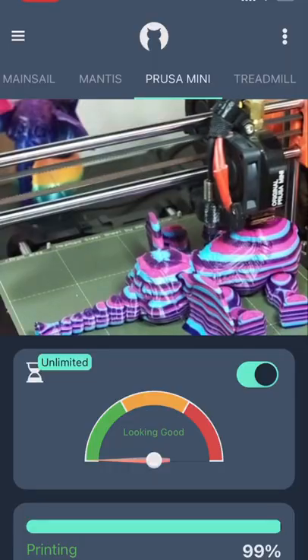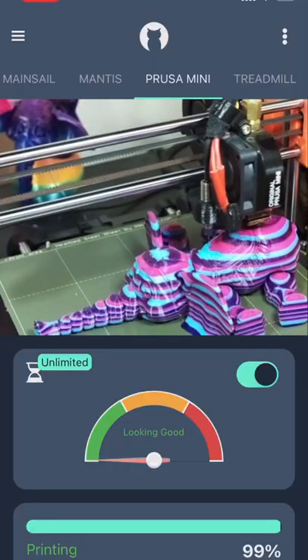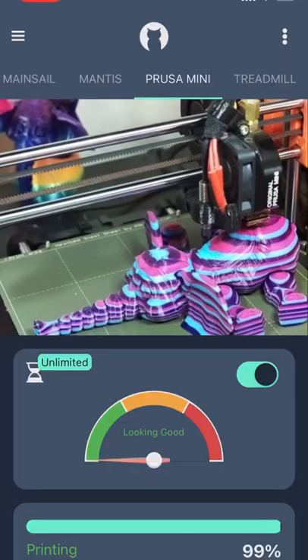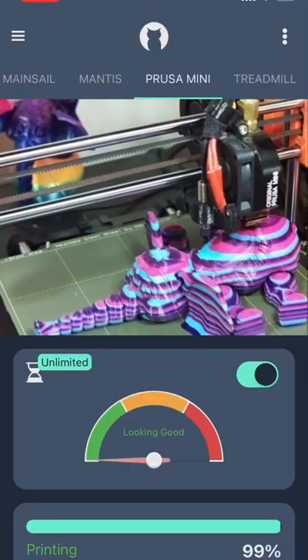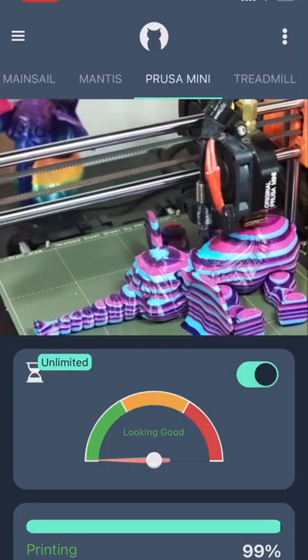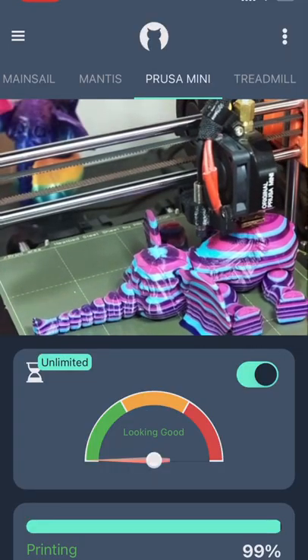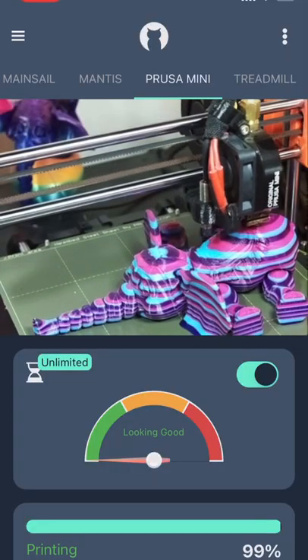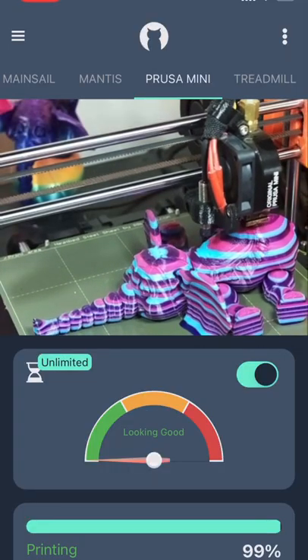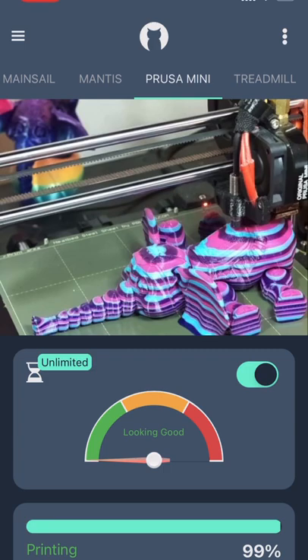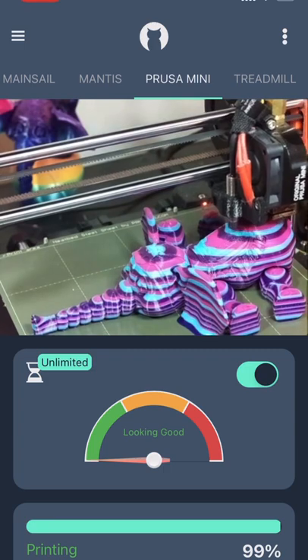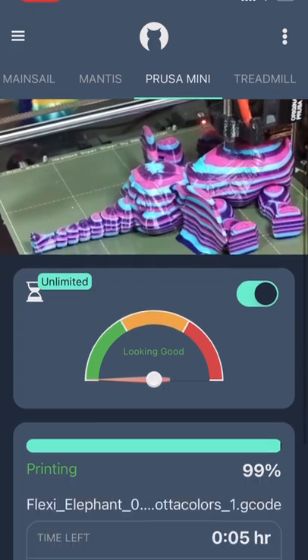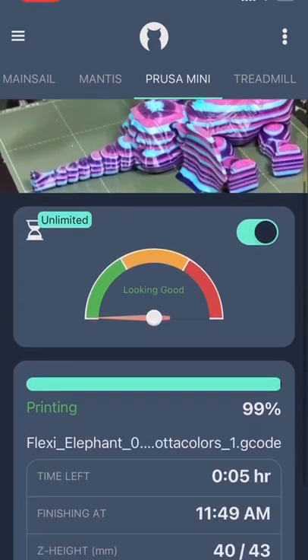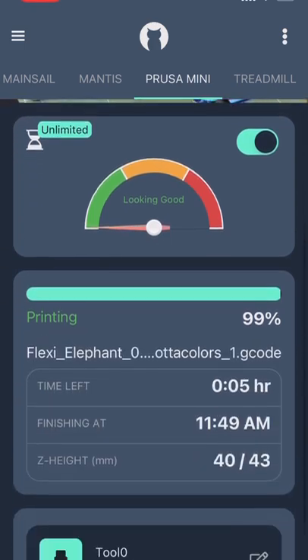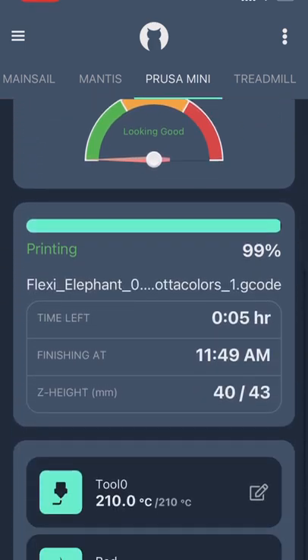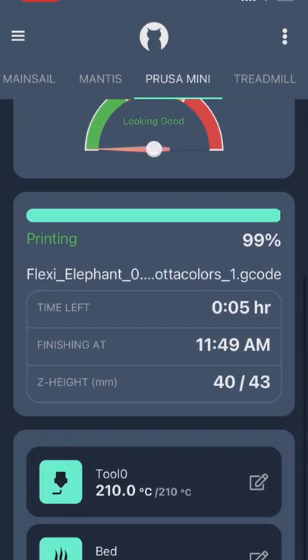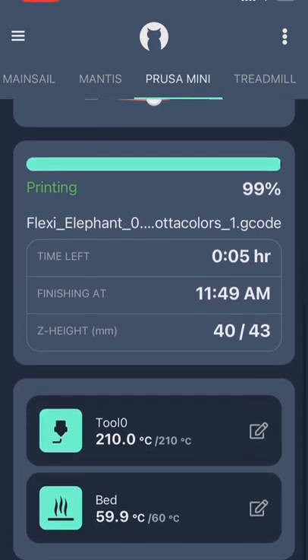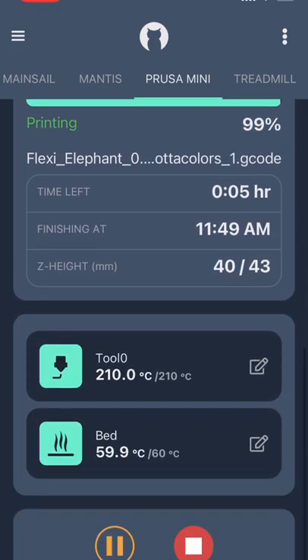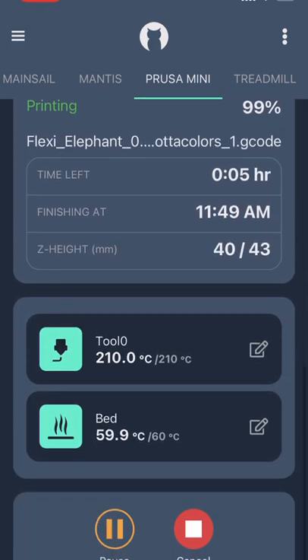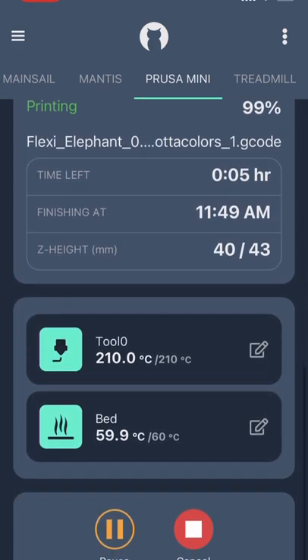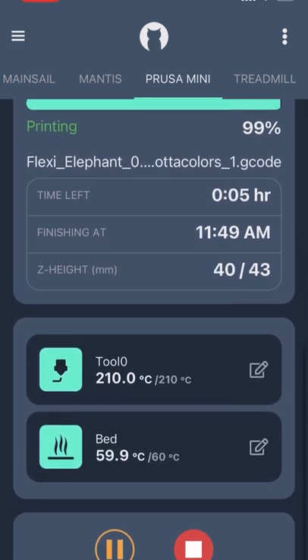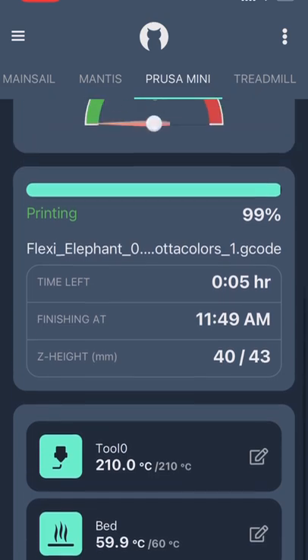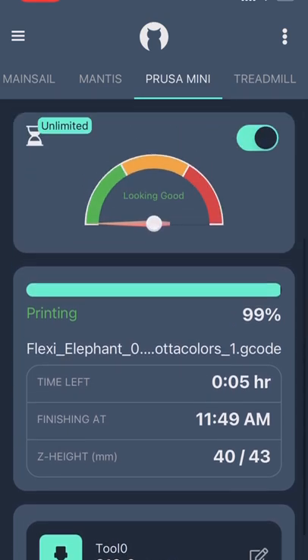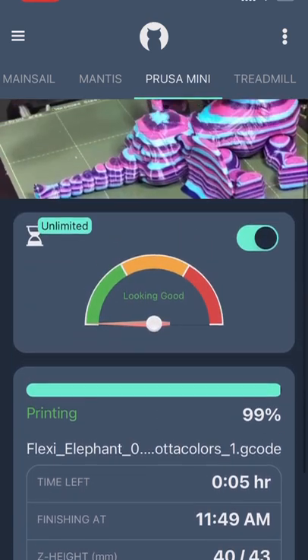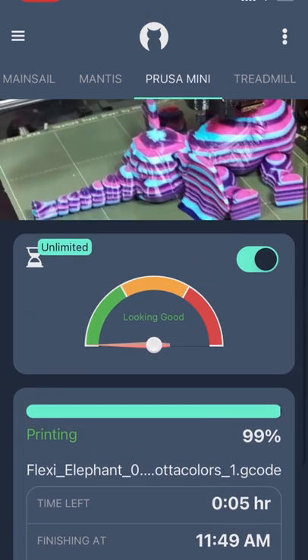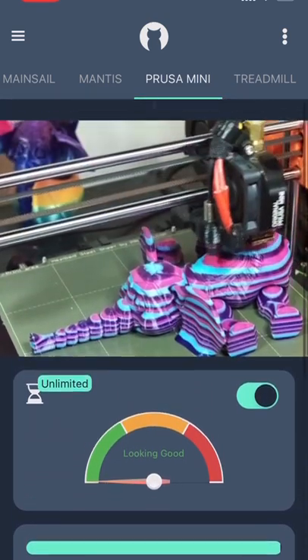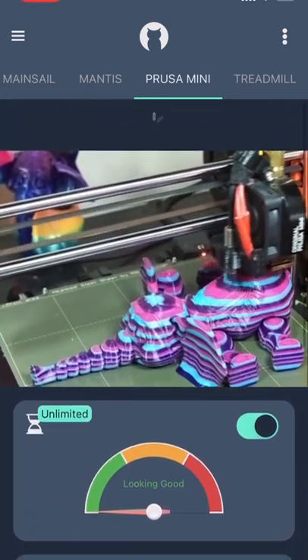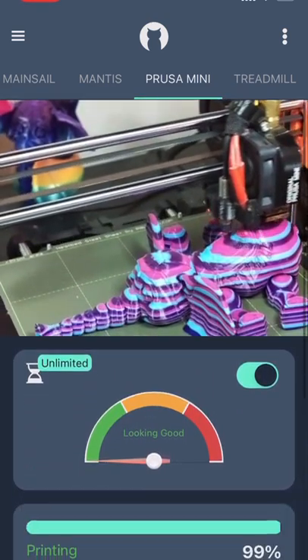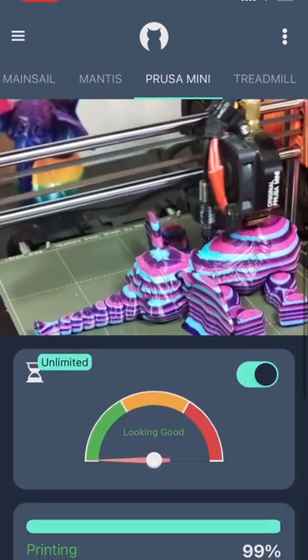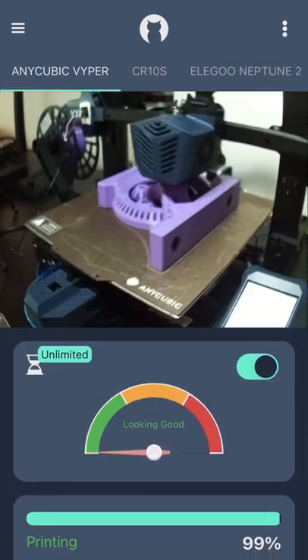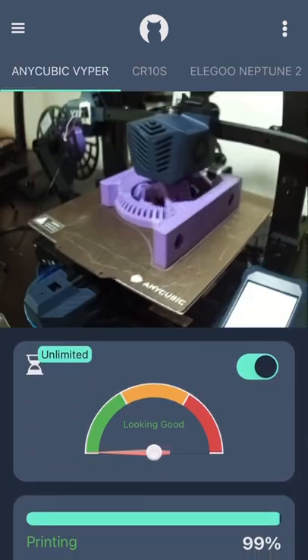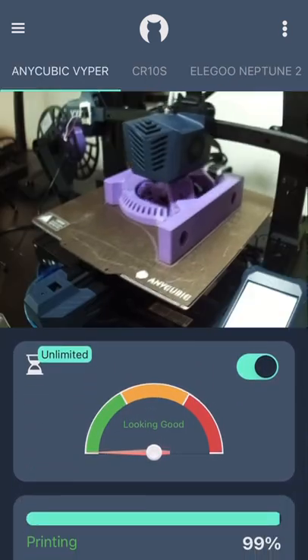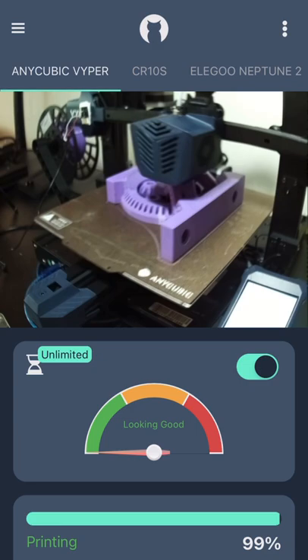Obiko helps me solve all of those issues by giving me an easy way to monitor and control my 3D printer from anywhere. With the Obiko app, I know exactly what's going on with my printer at all times. And if something looks fishy, the AI Failure Detection will notify me and even pause the print for me.